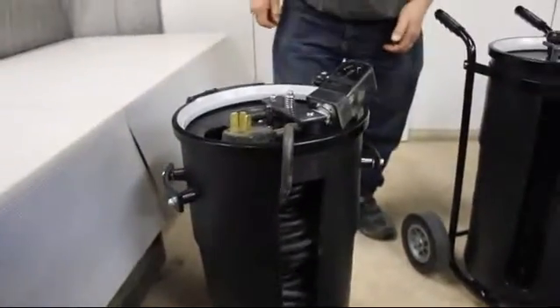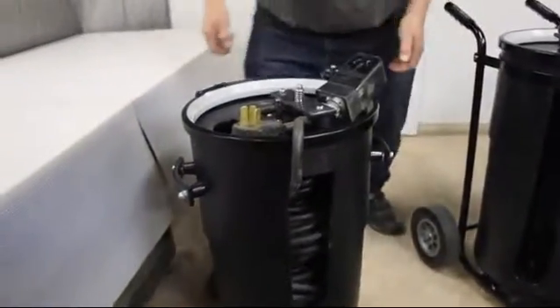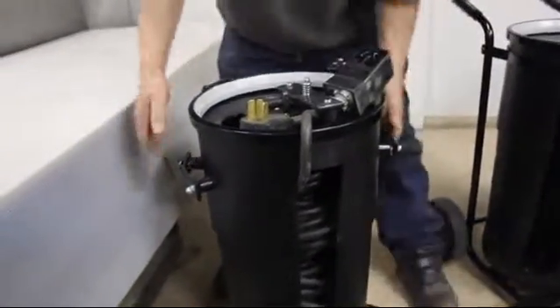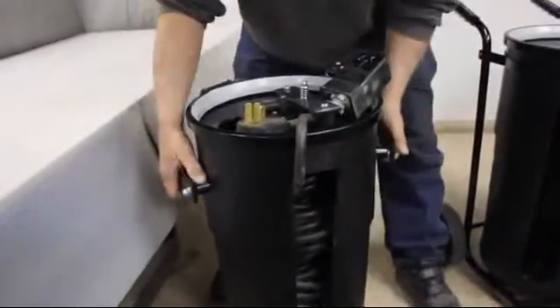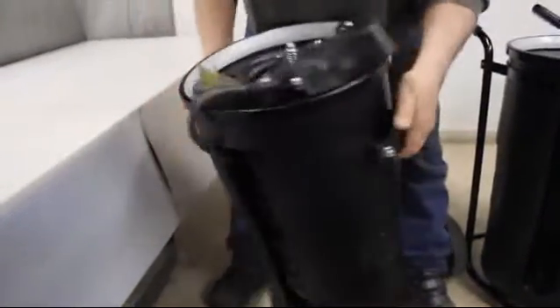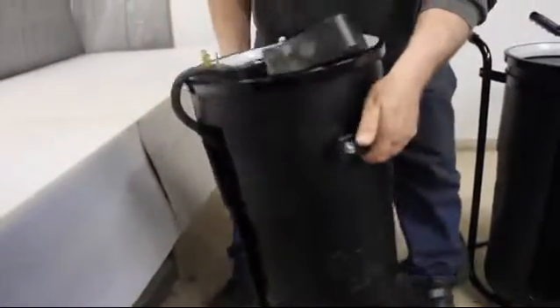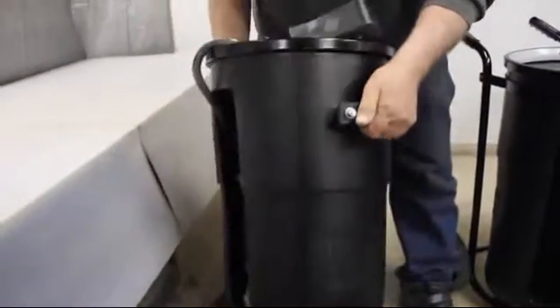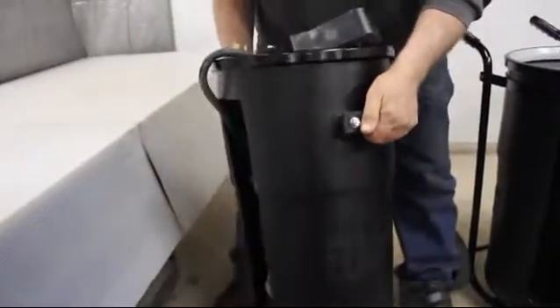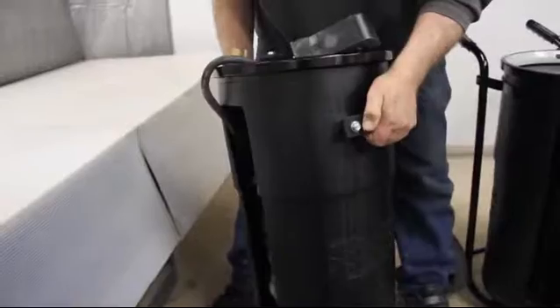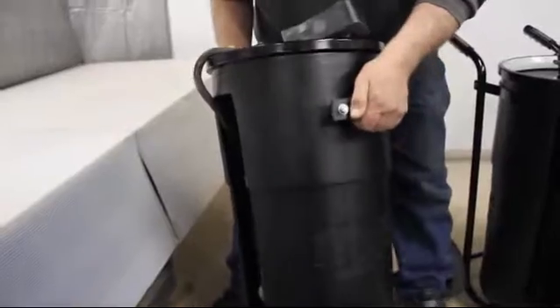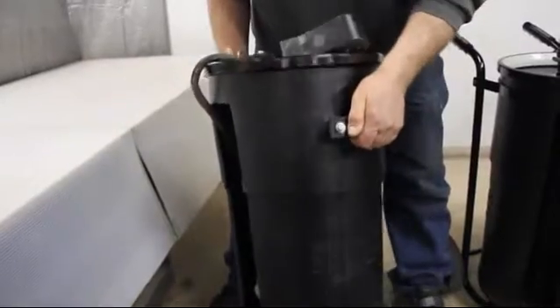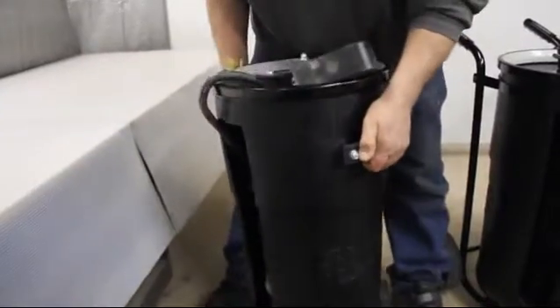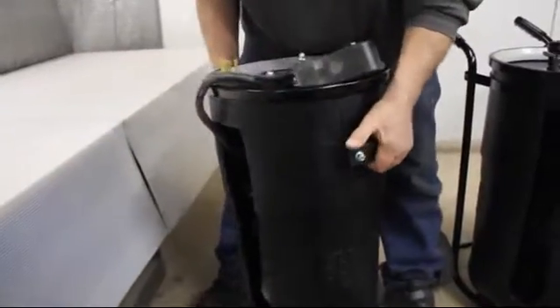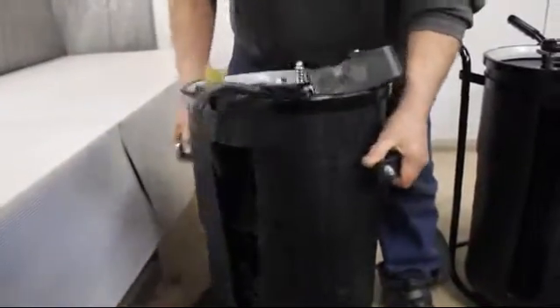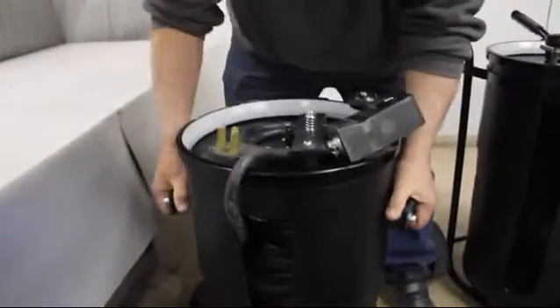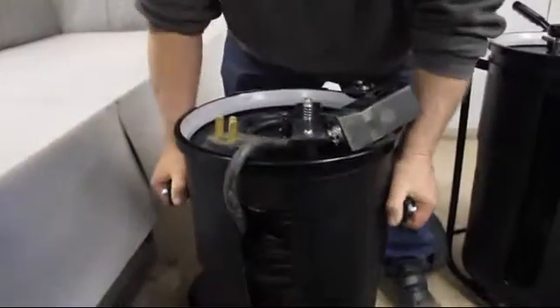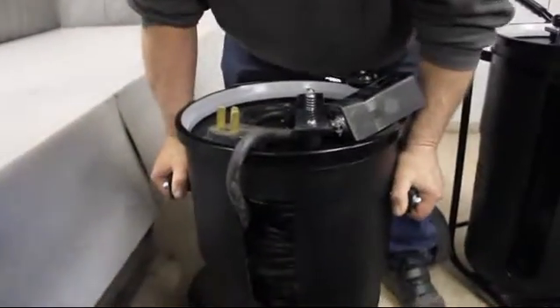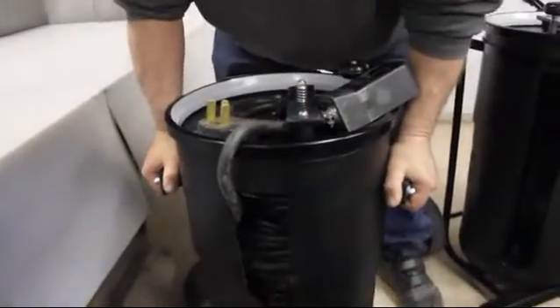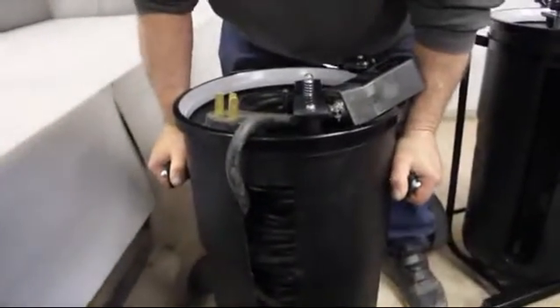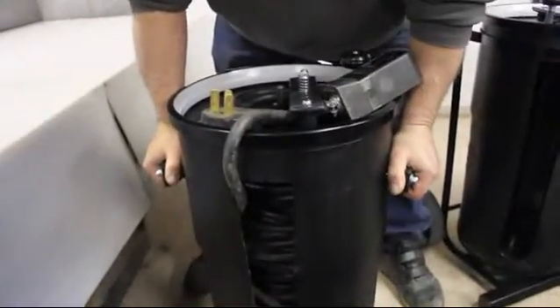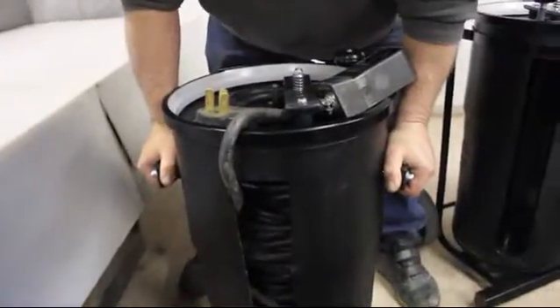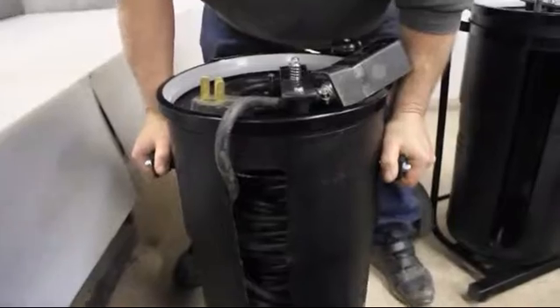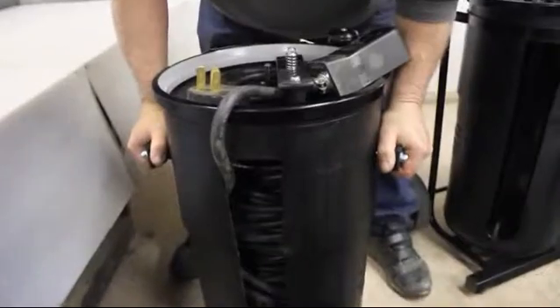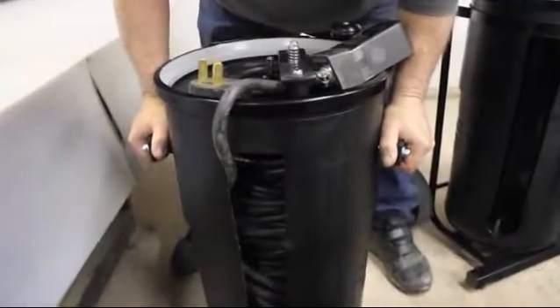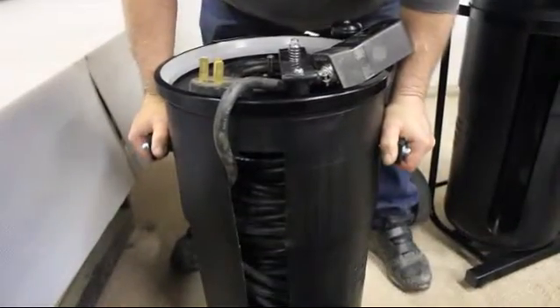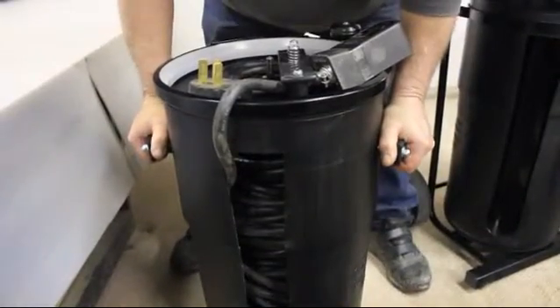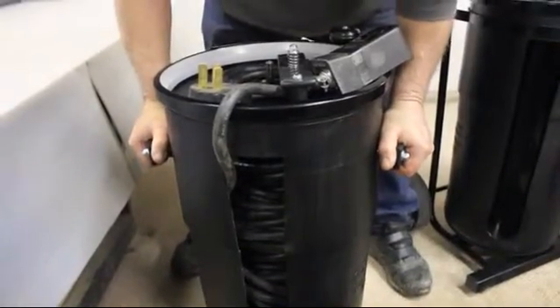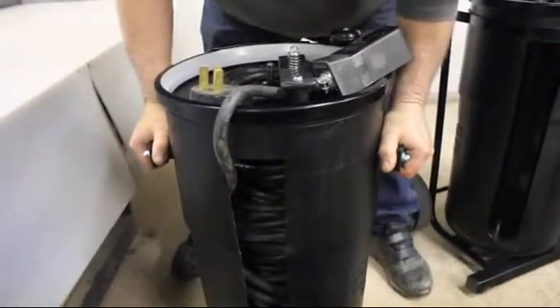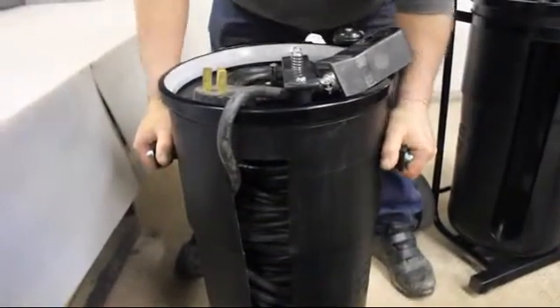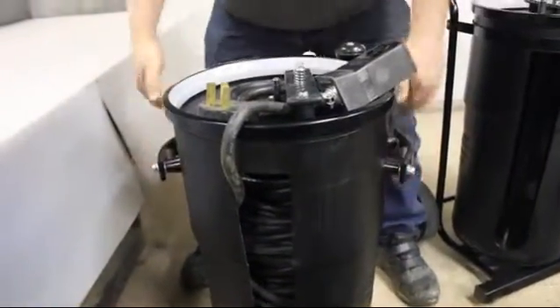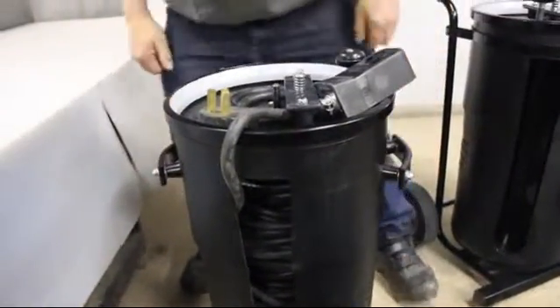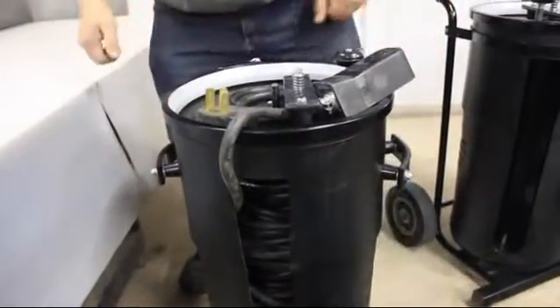Sturdy handles — you can grab onto that thing and move without too much difficulty. There's 55 pounds in there; it's heavy but you can handle it.